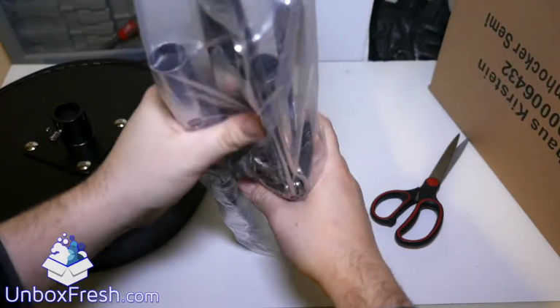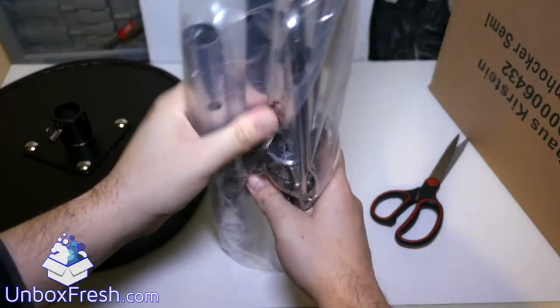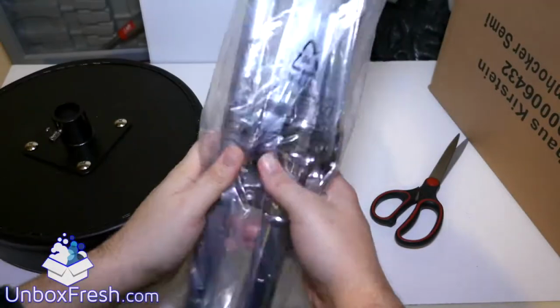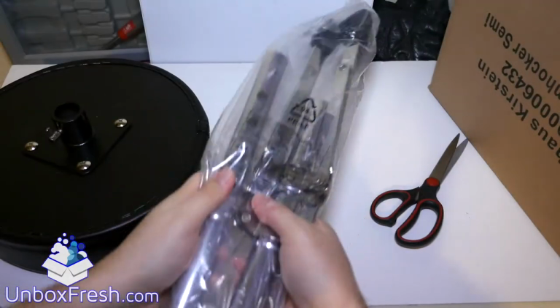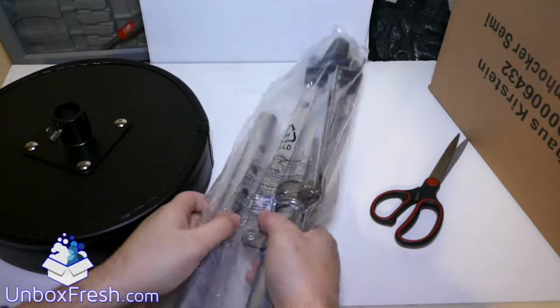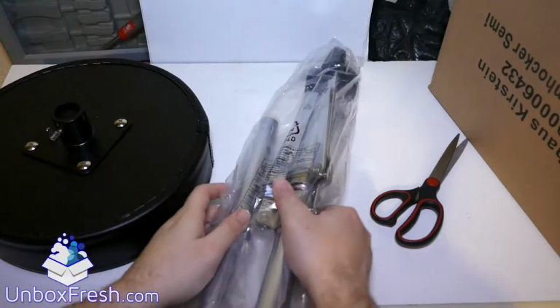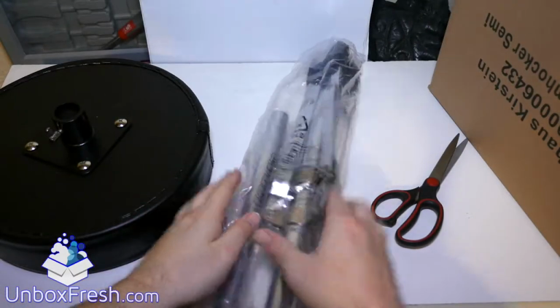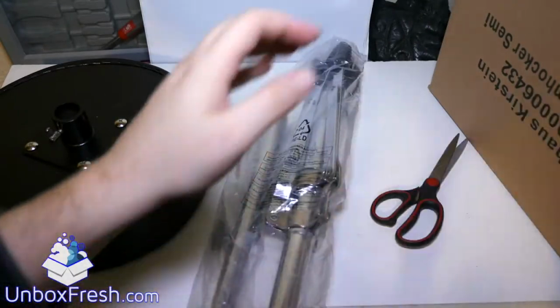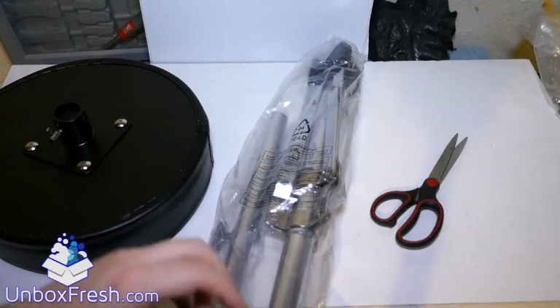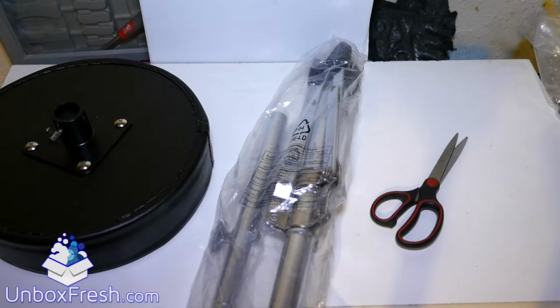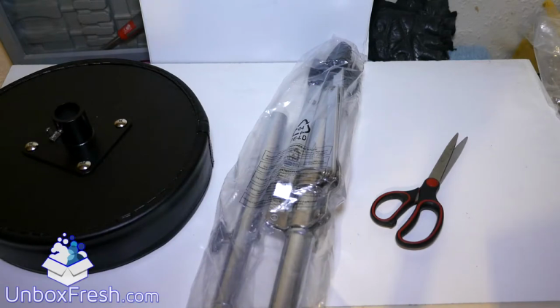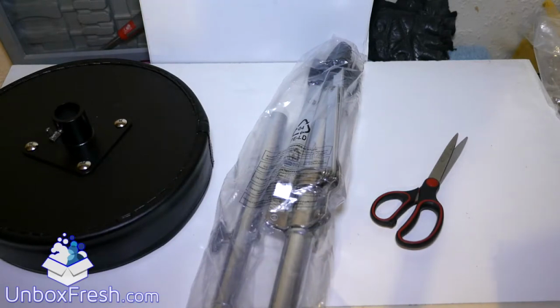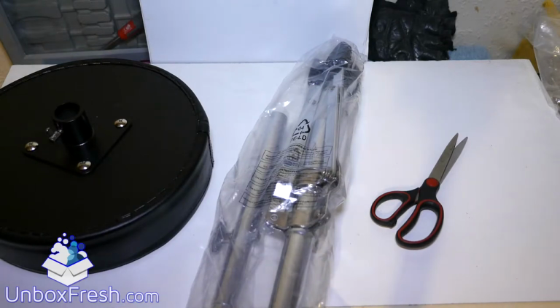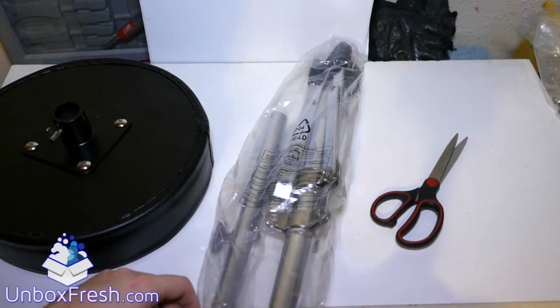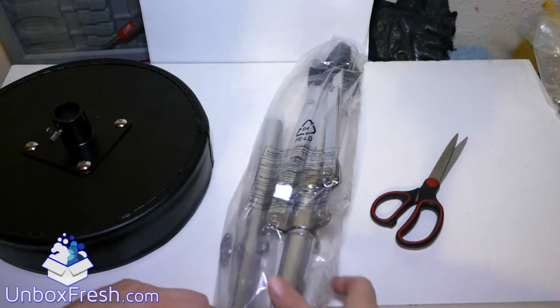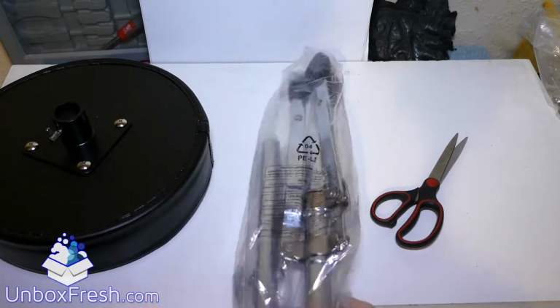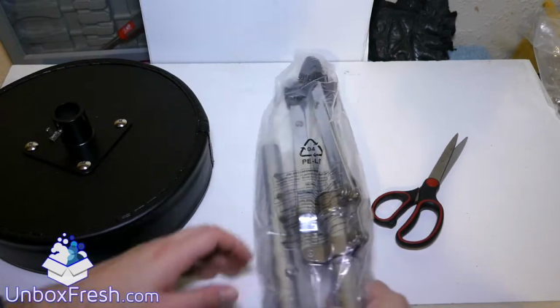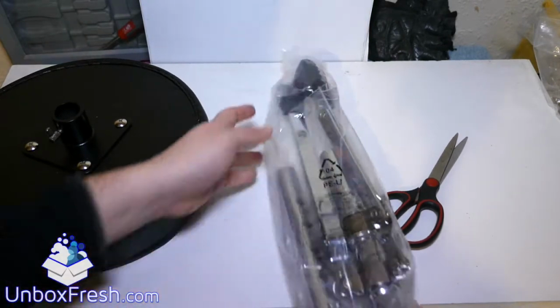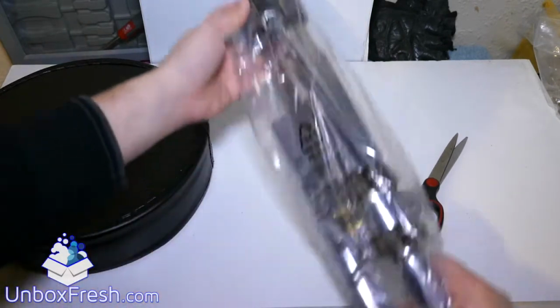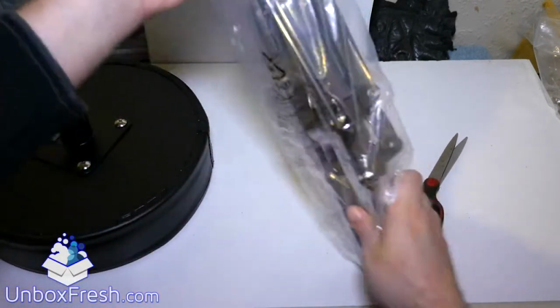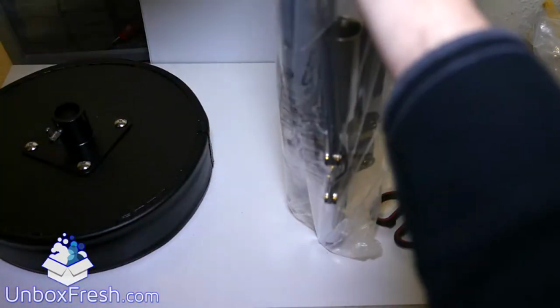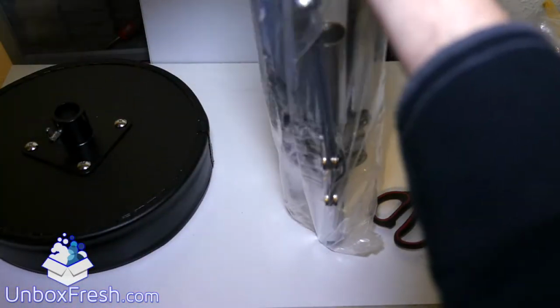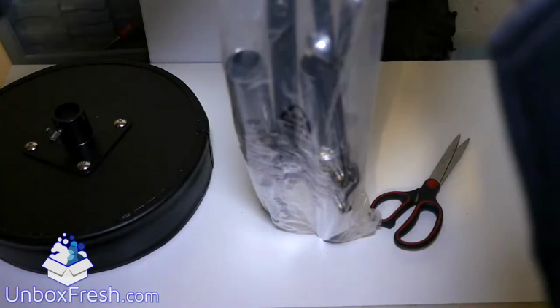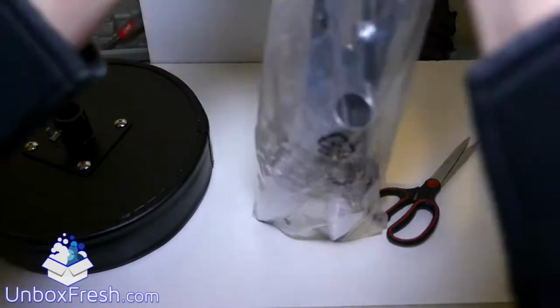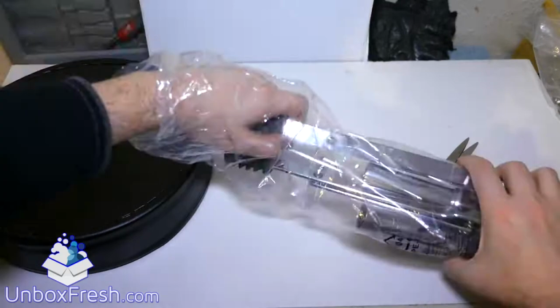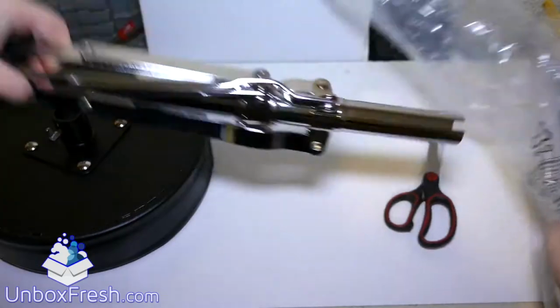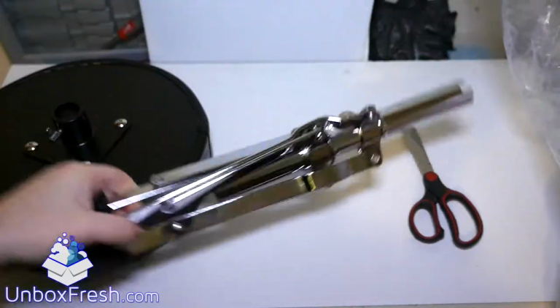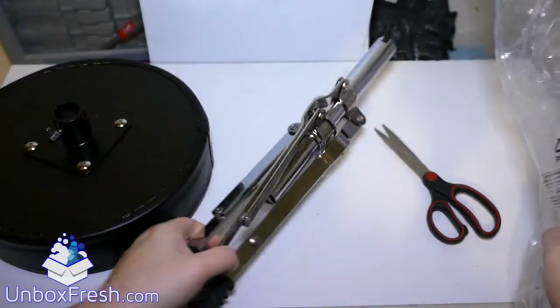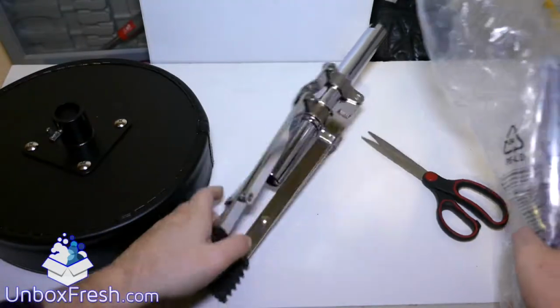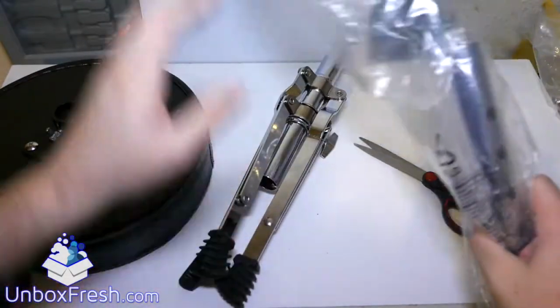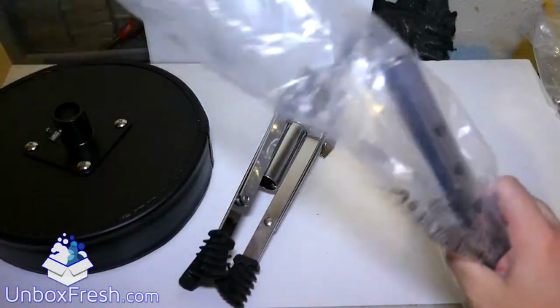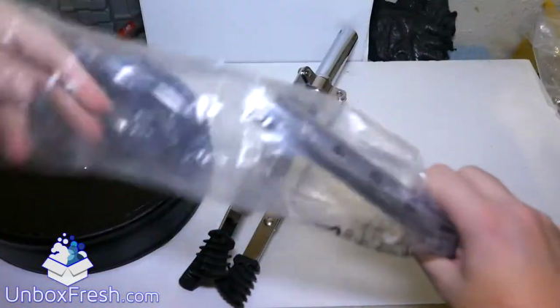The main legs. There's no instructions with it, so I assume it's simple to assemble. A chunky bit of metal.